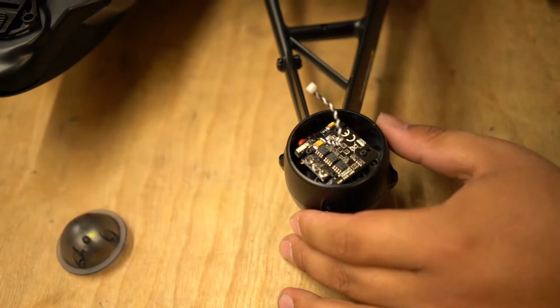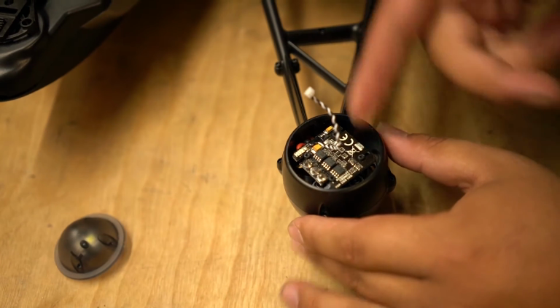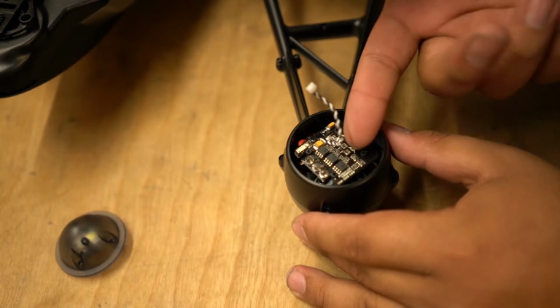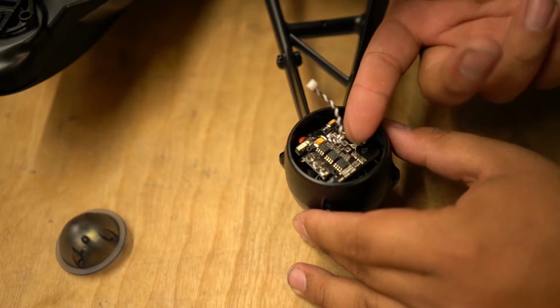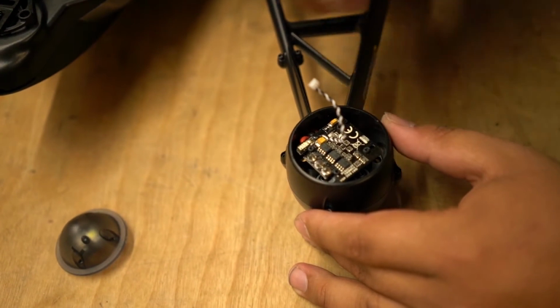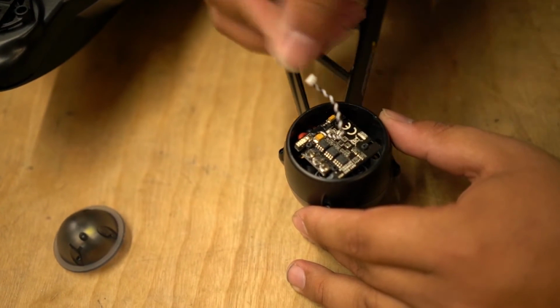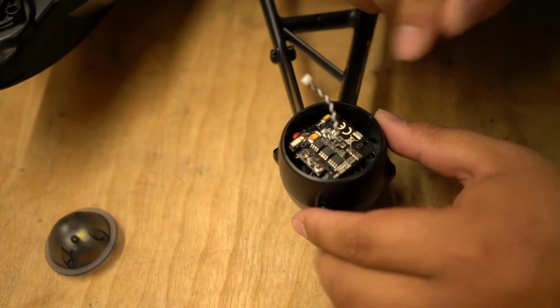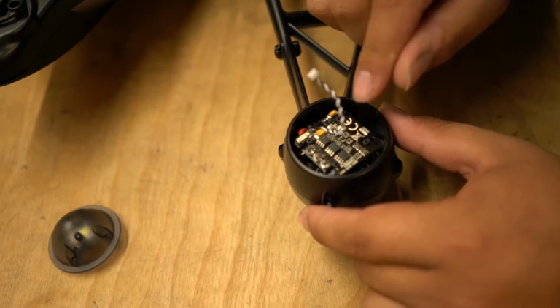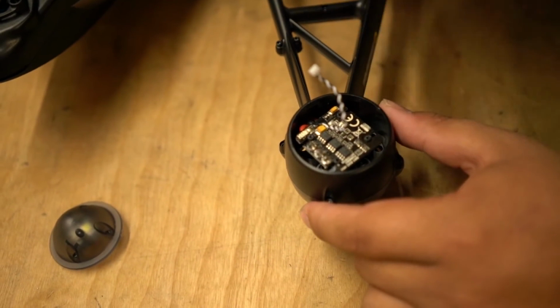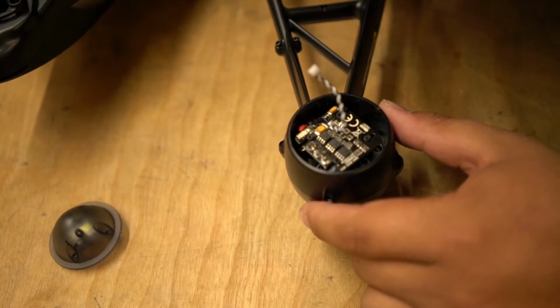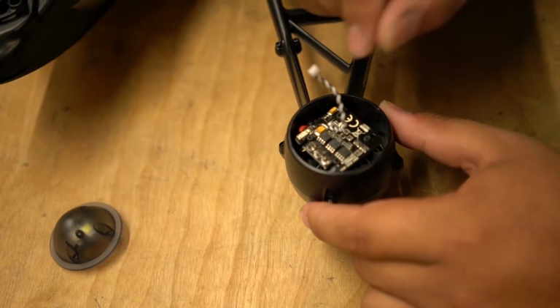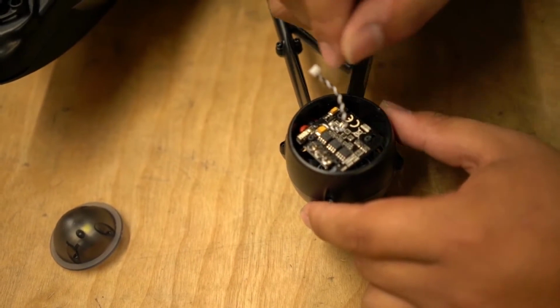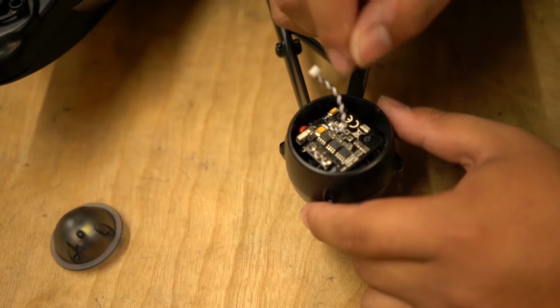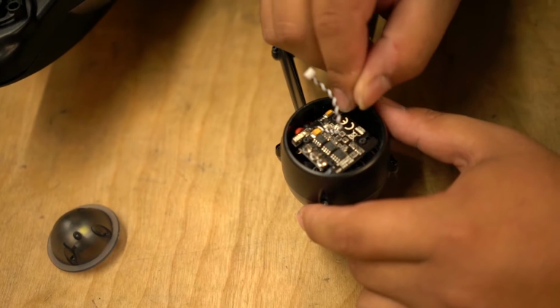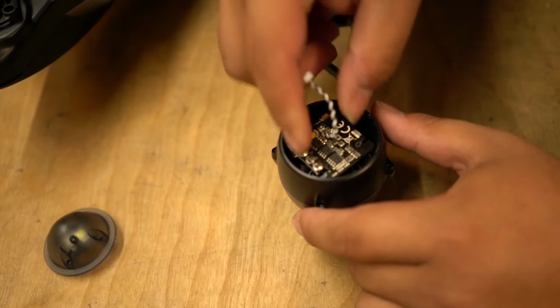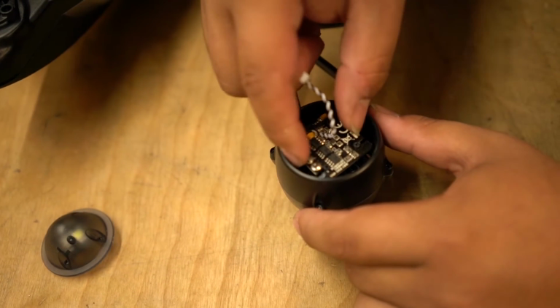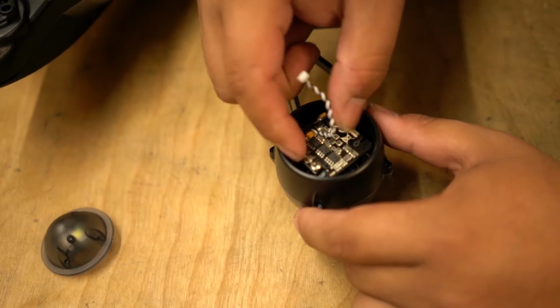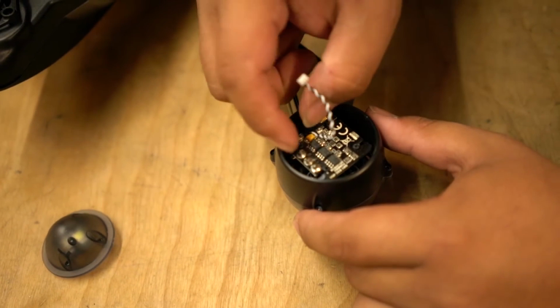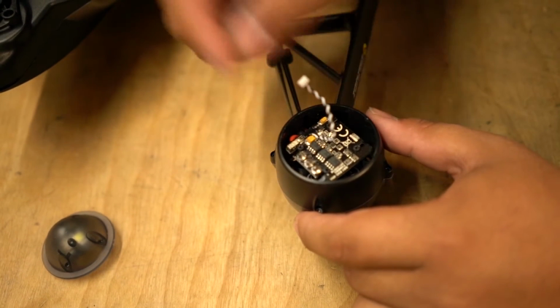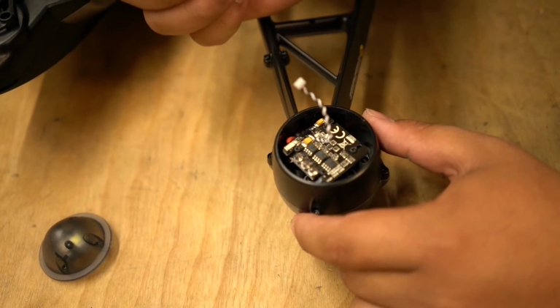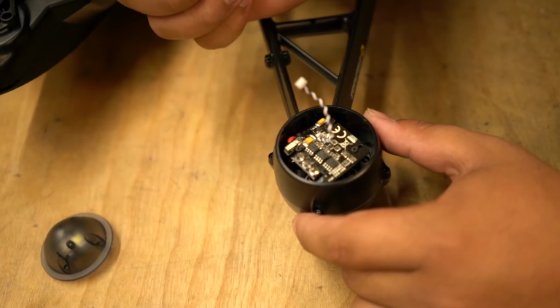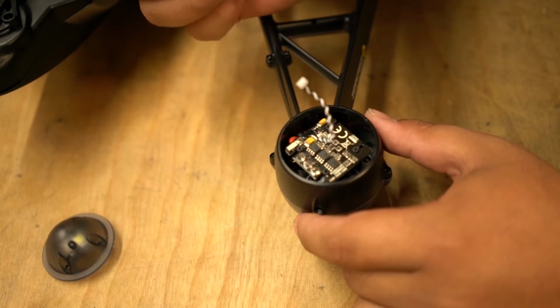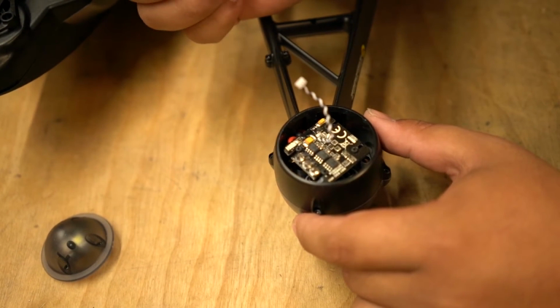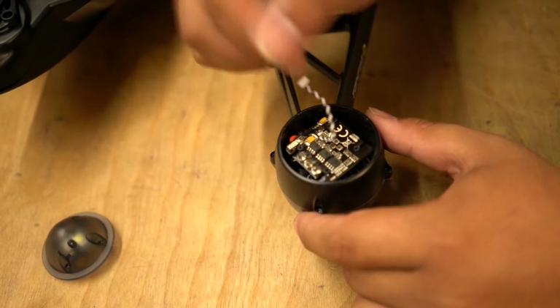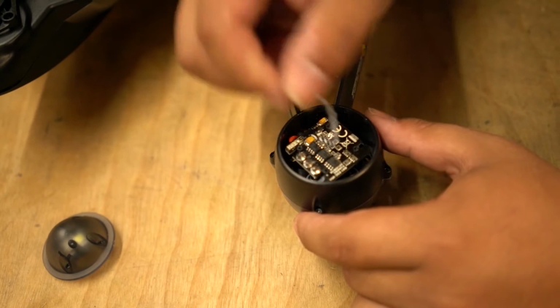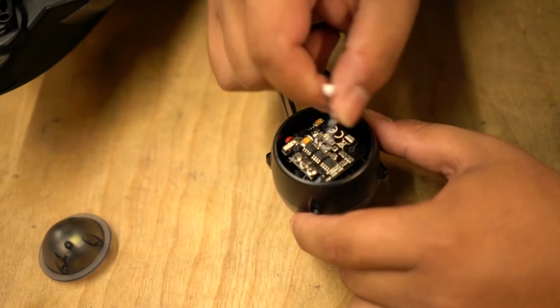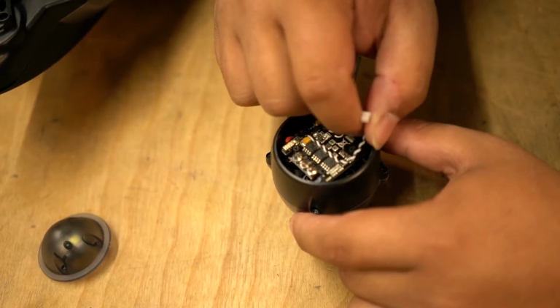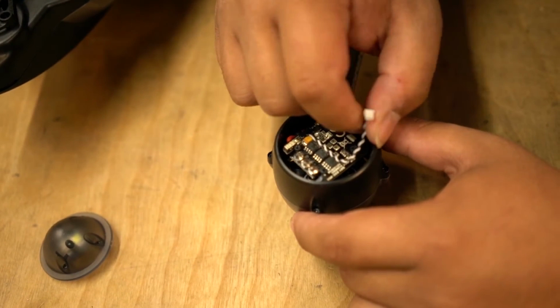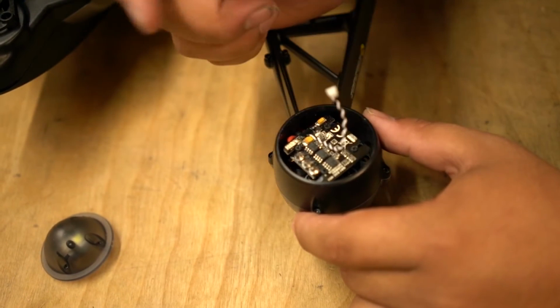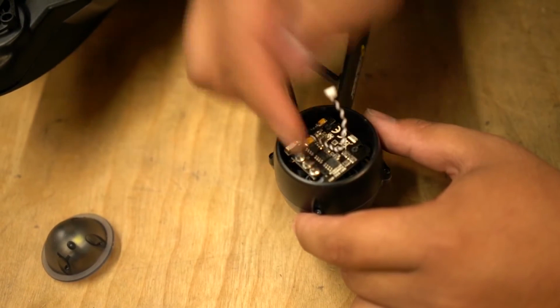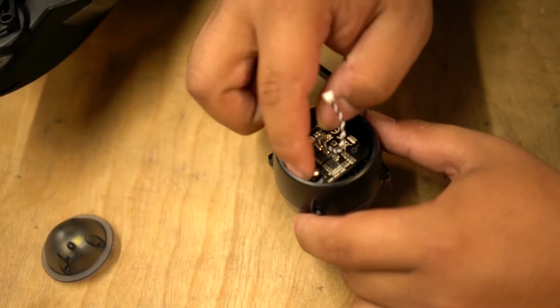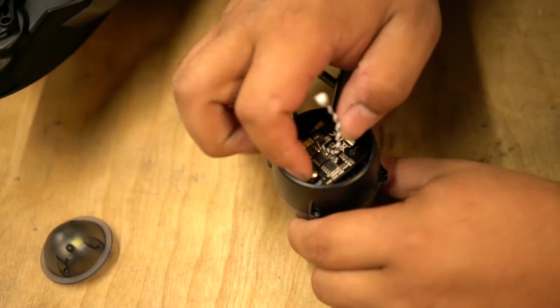Now this leaves us with the ESC. This ESC right here we just replaced so this one is fine. The motor is giving us issues, so what we are going to do is go ahead and relieve the motor.